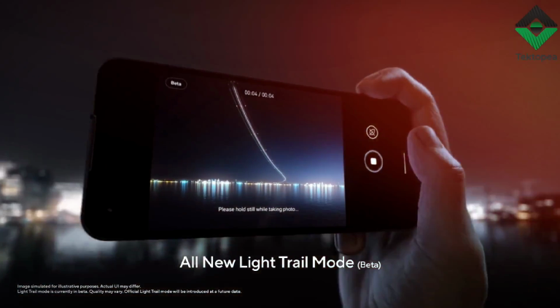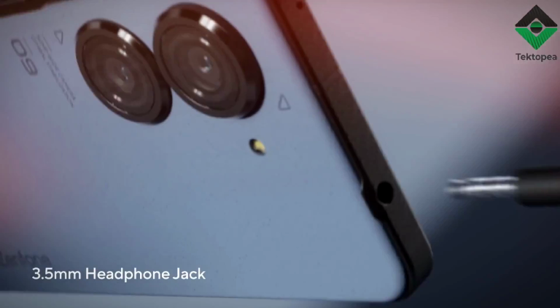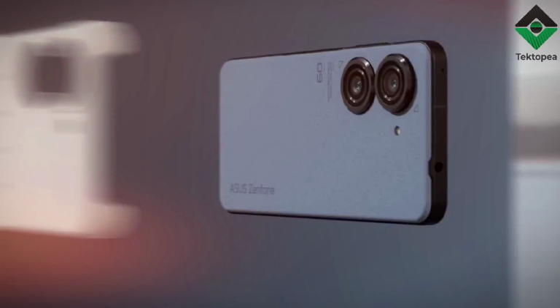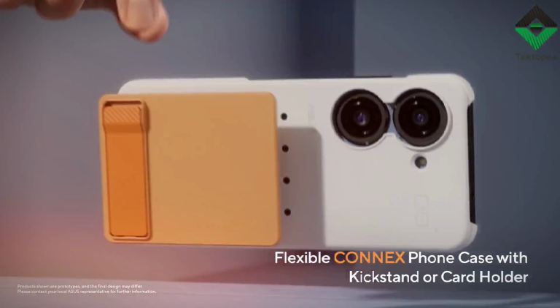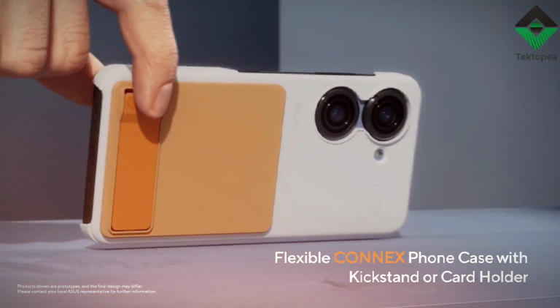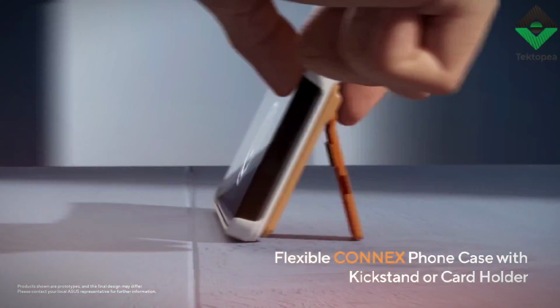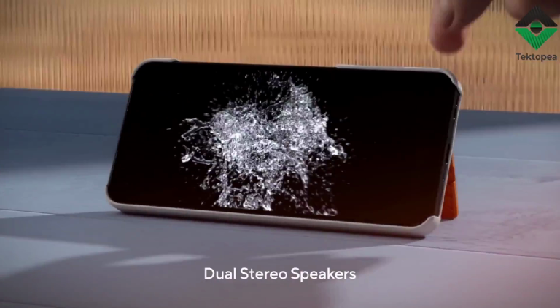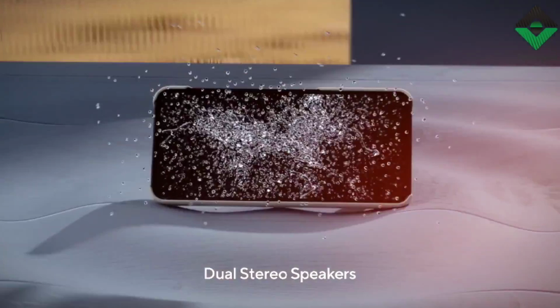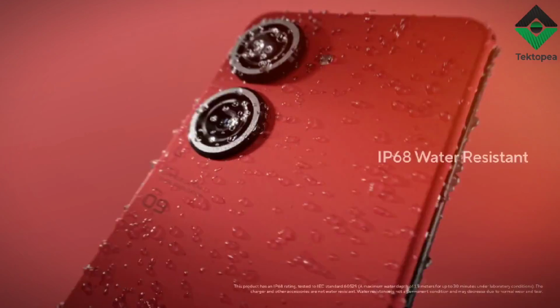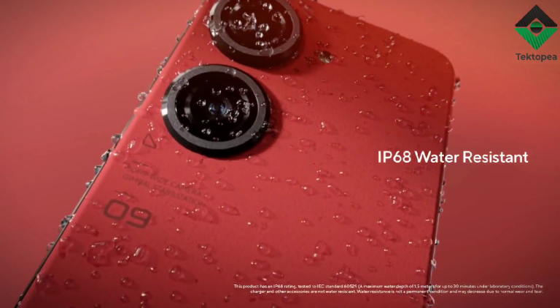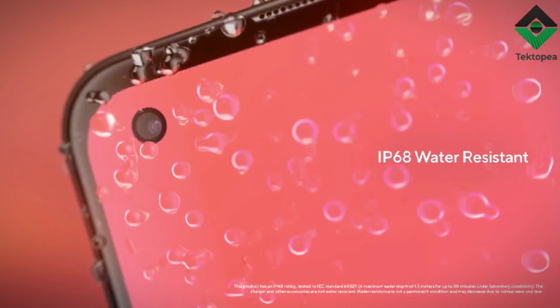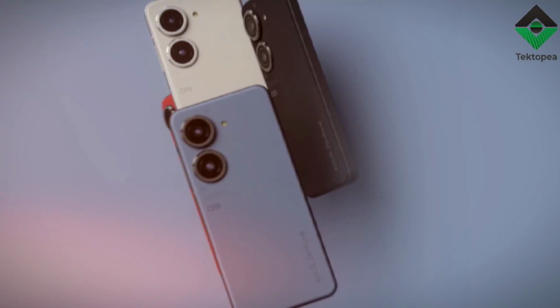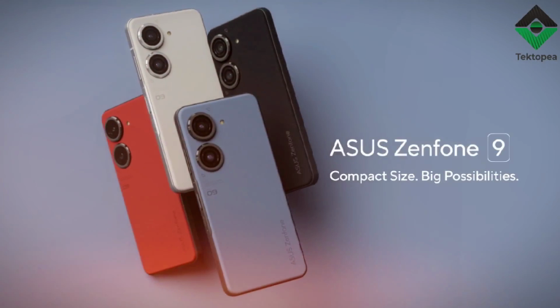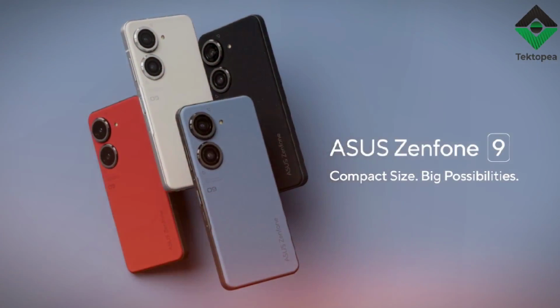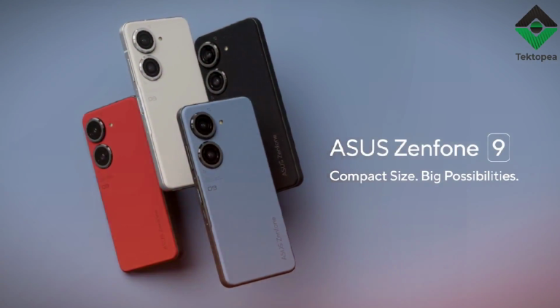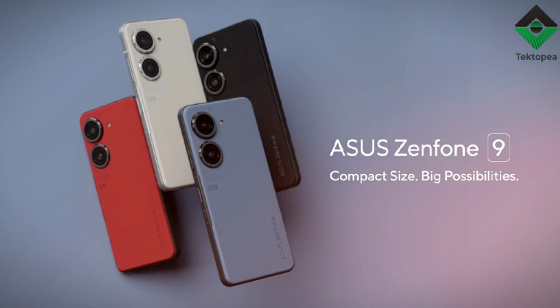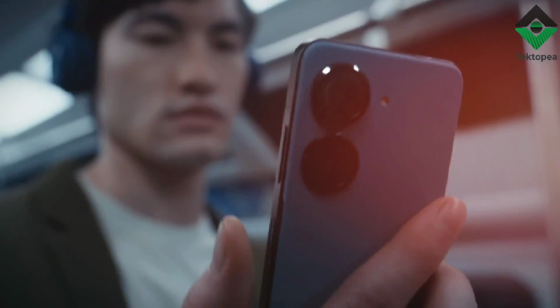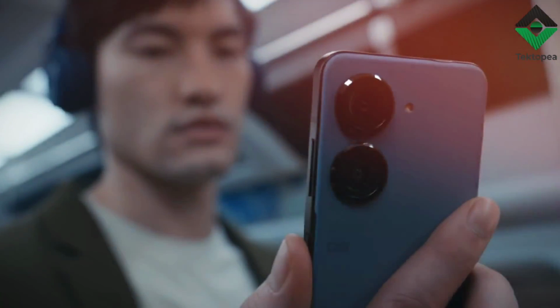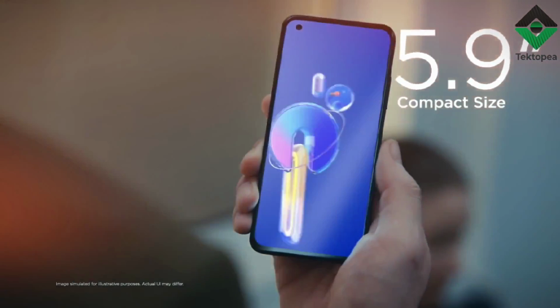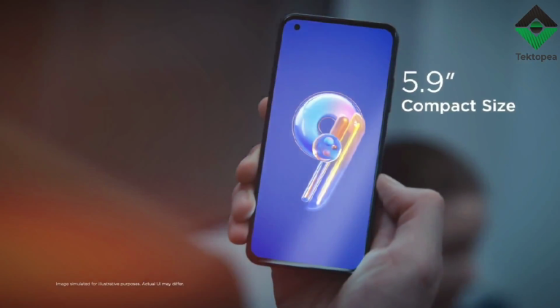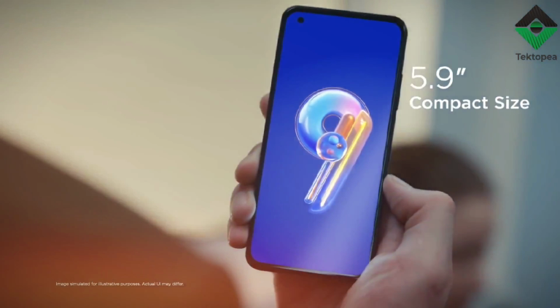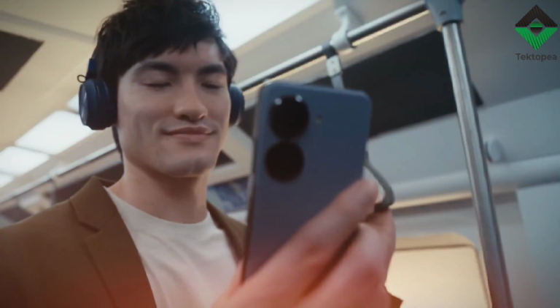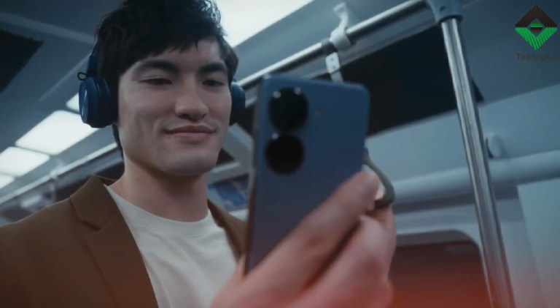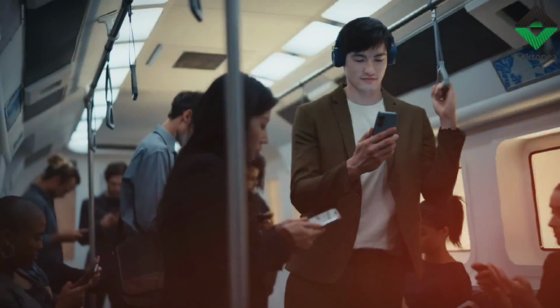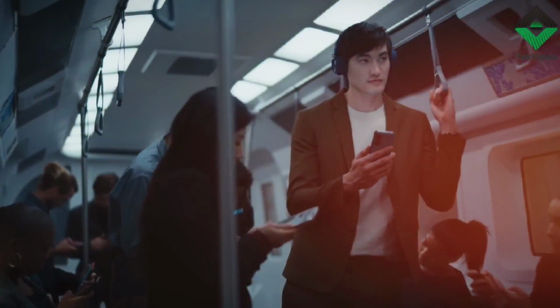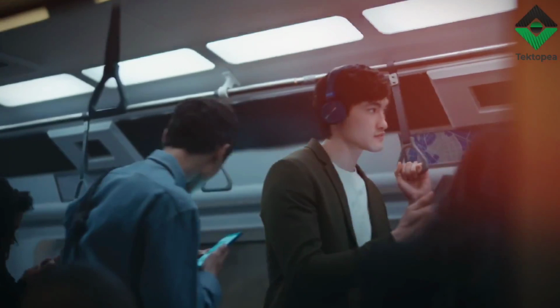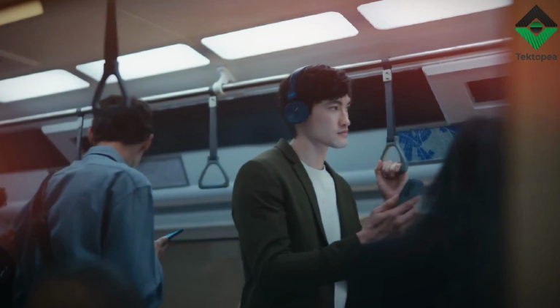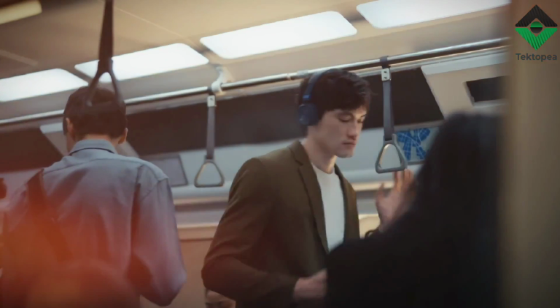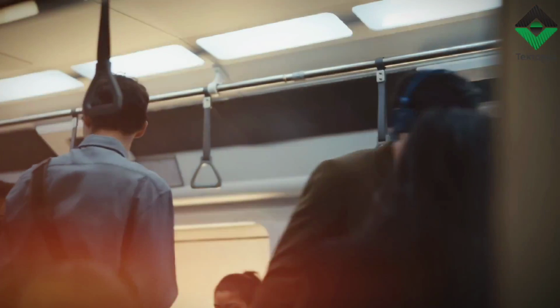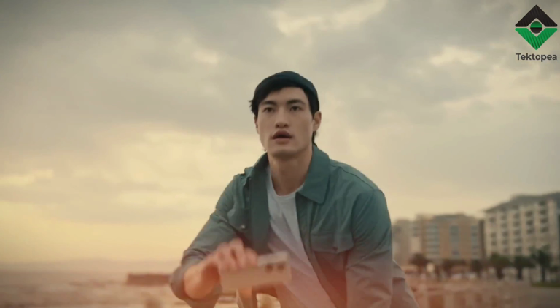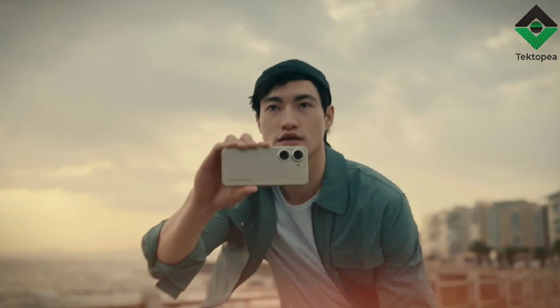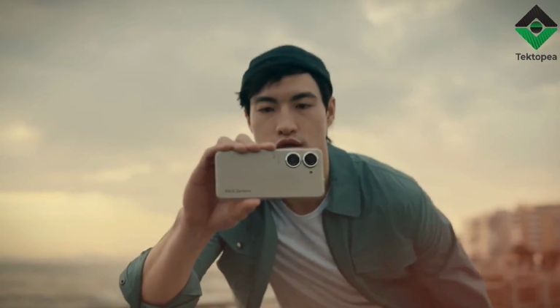Overall, the Asus Zenfone 9 is an impressive phone that offers a unique and innovative design, top-of-the-line specs, and some great software features. If you're in the market for a new phone and want something that stands out from the crowd, the Zenfone 9 is definitely worth checking out.